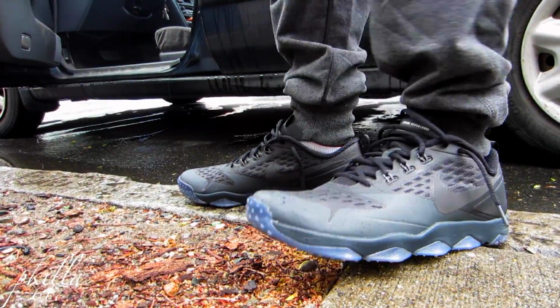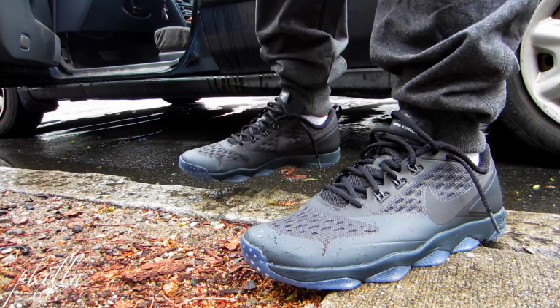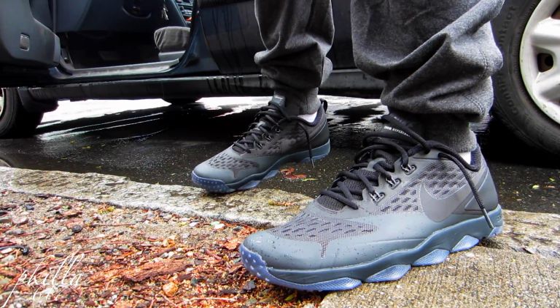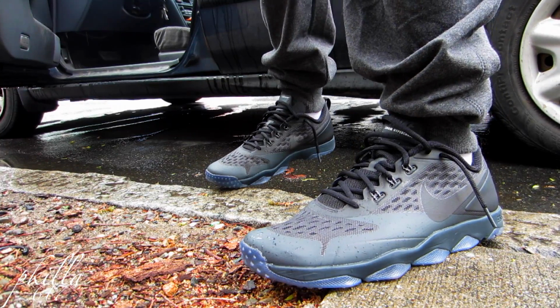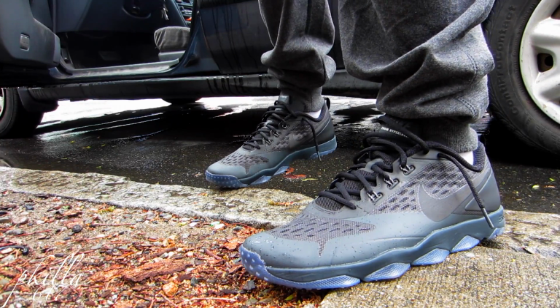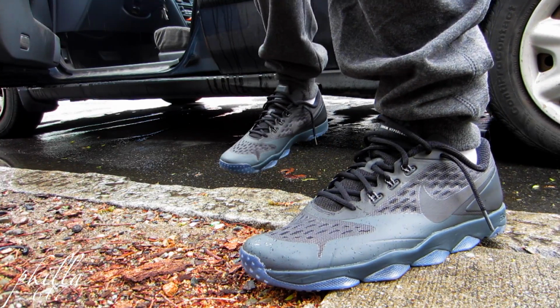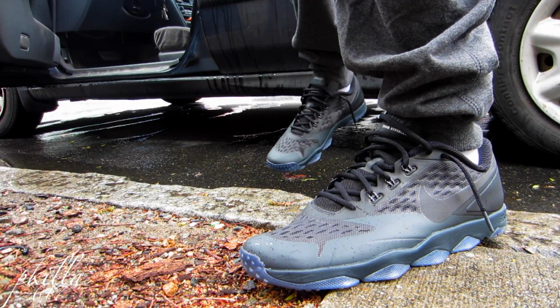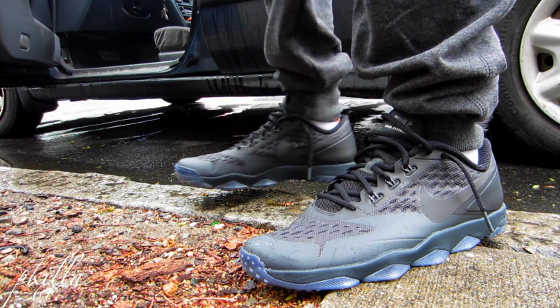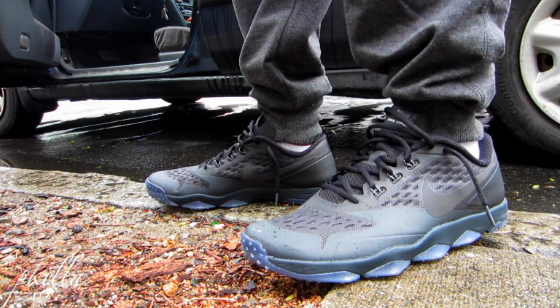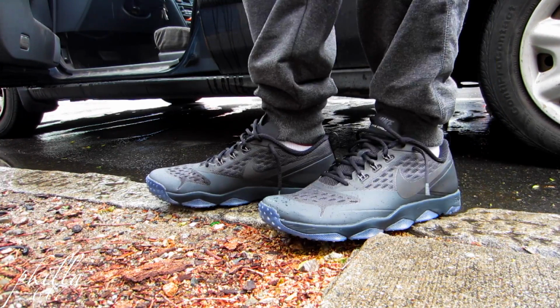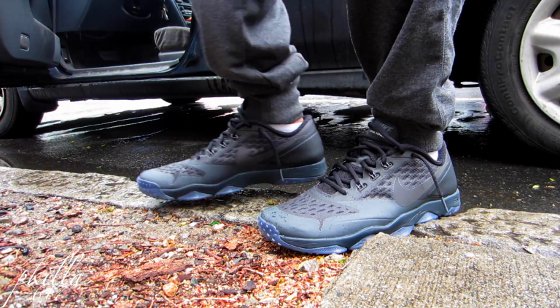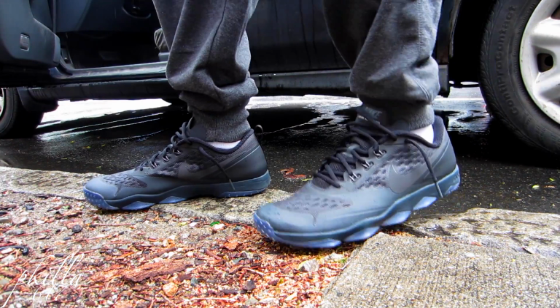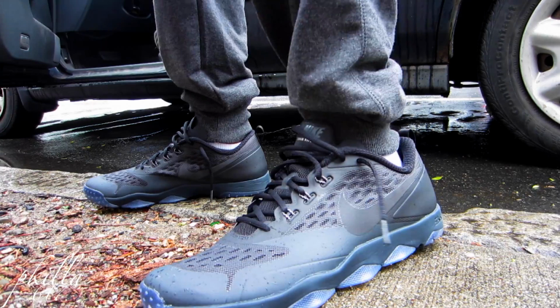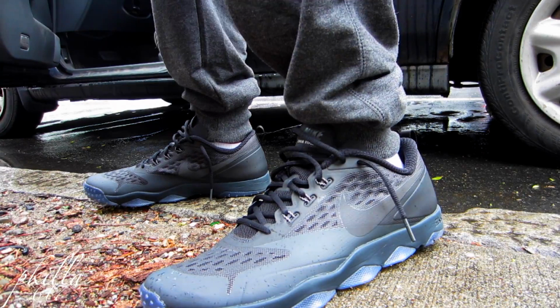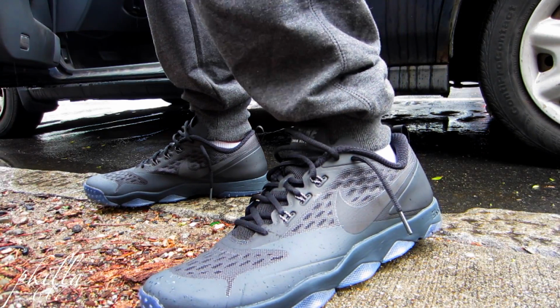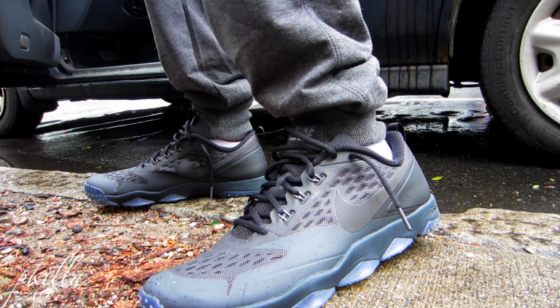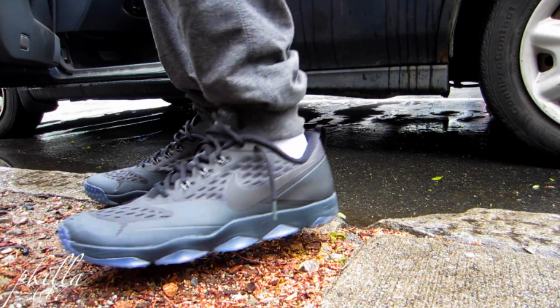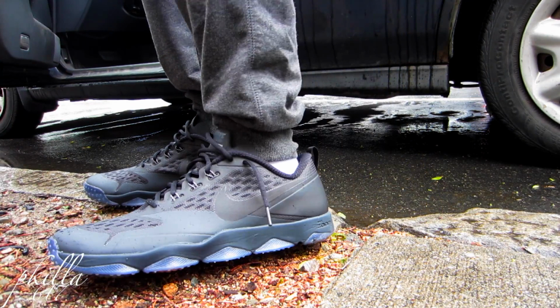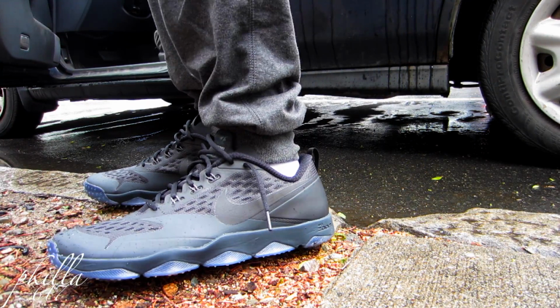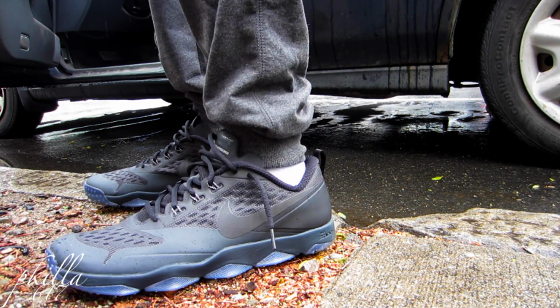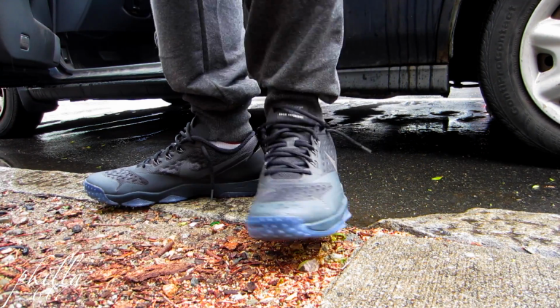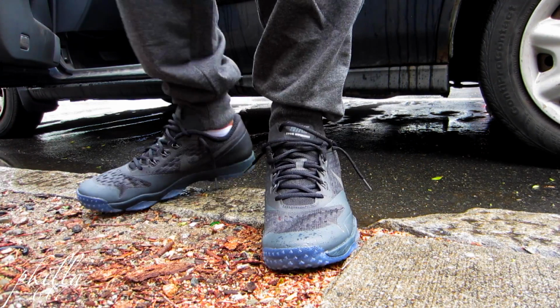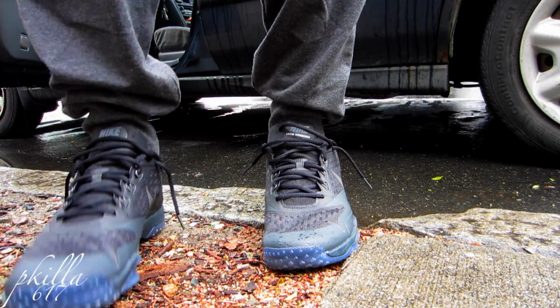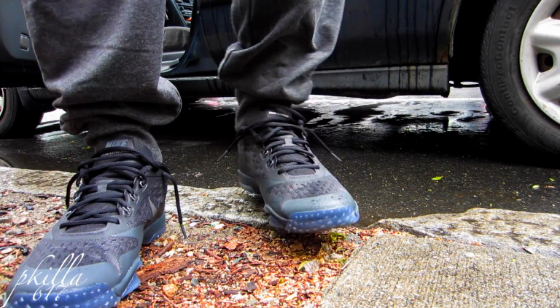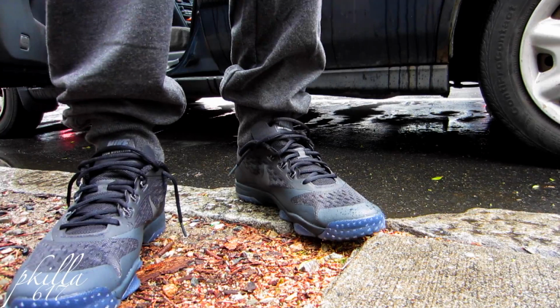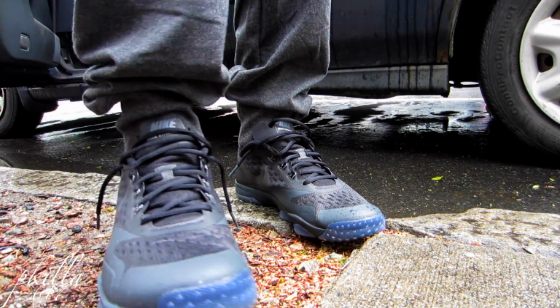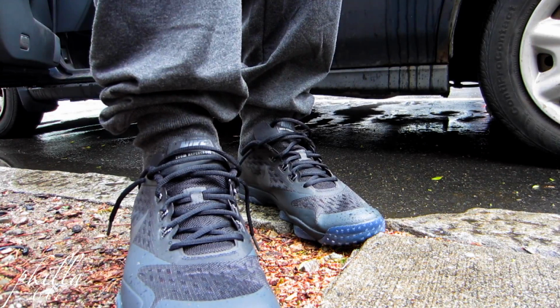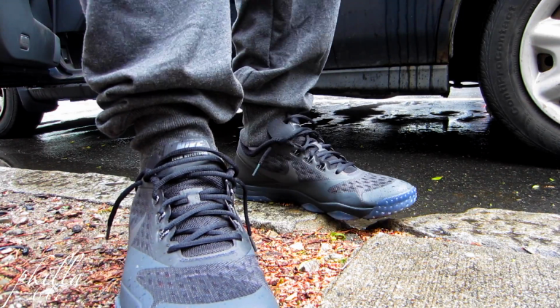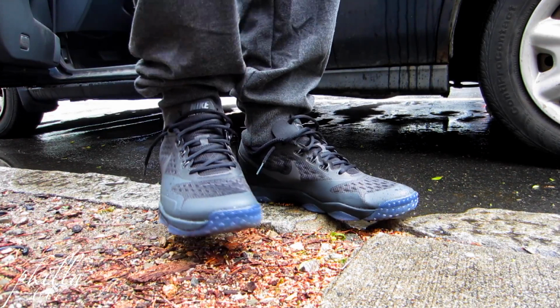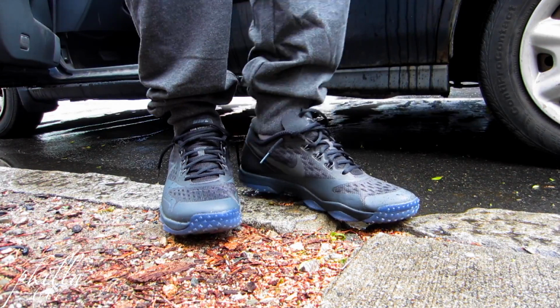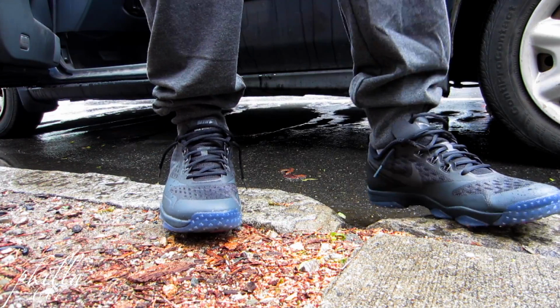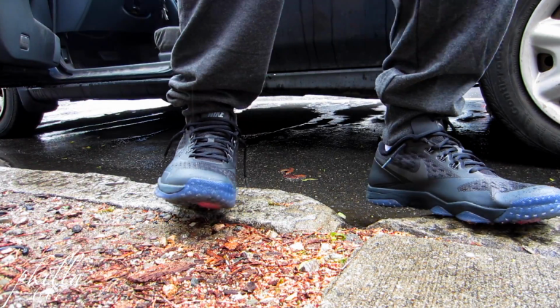These are the Nike Zoom Hypercross. I seen these and I was like, let me grab these. They're just kind of regular looking sneakers, but these things are pretty nice, very comfortable. They got the same Zoom pods on the bottom like the LeBron 12s.